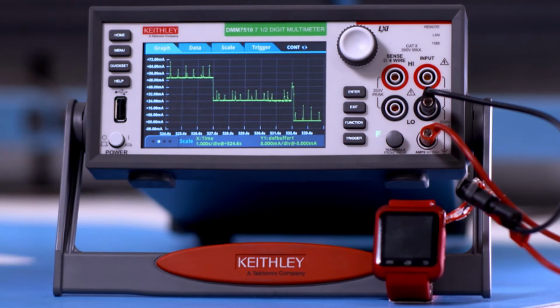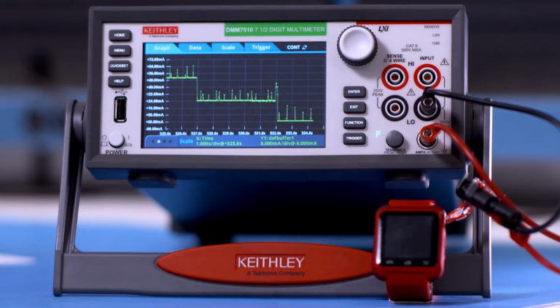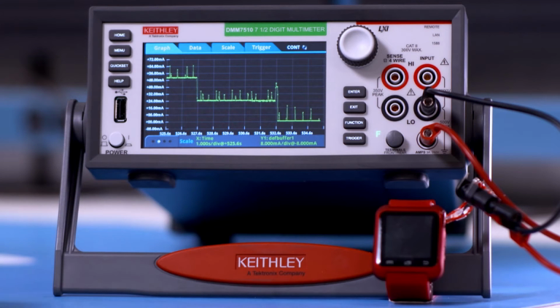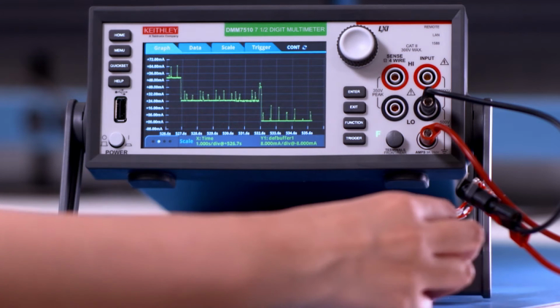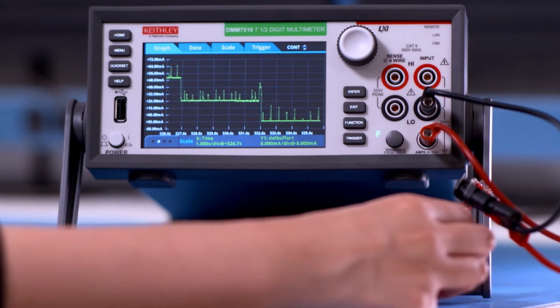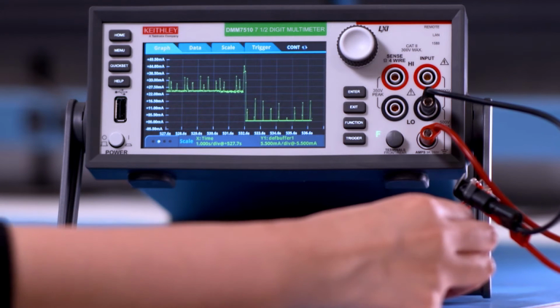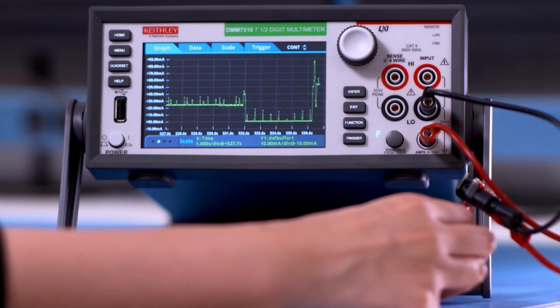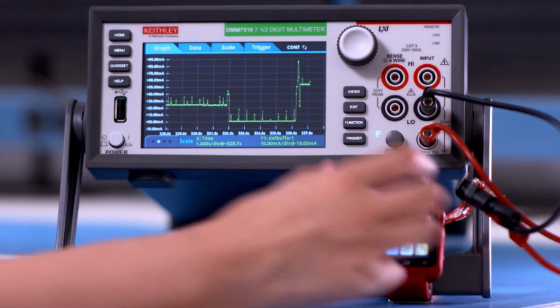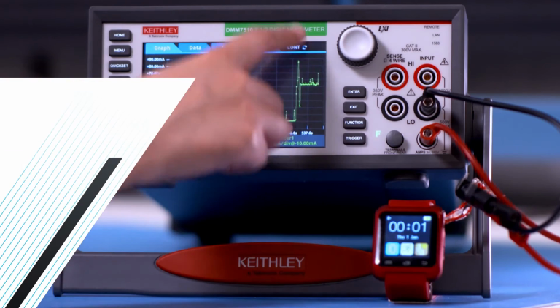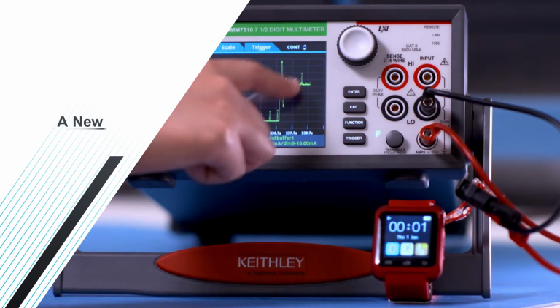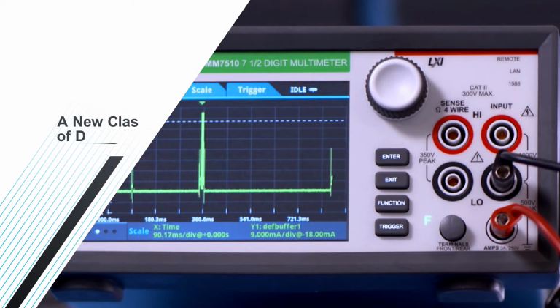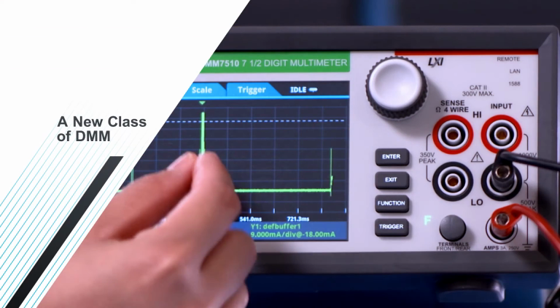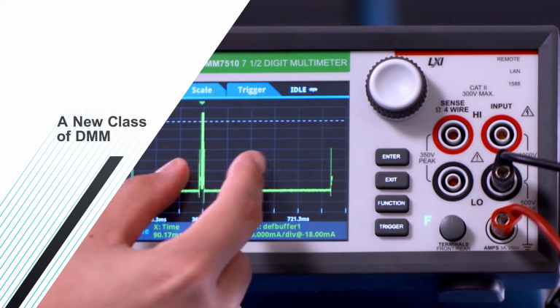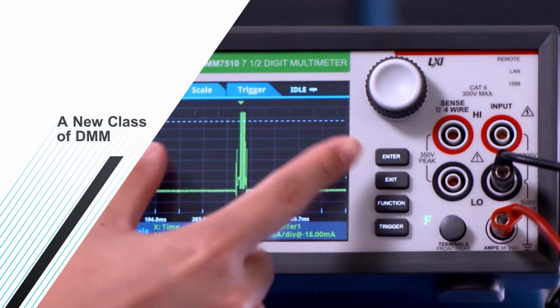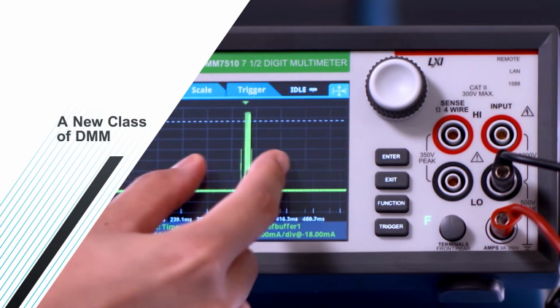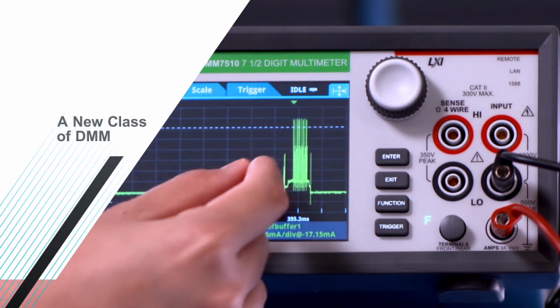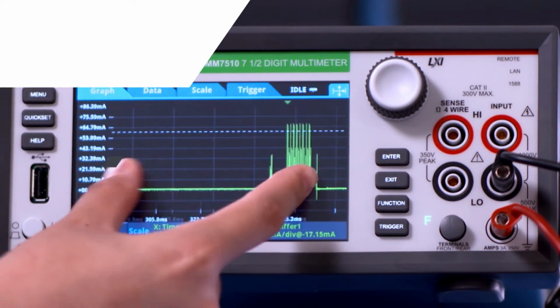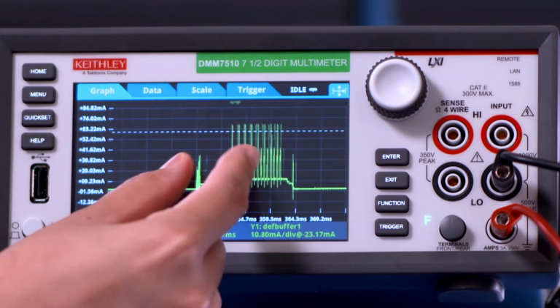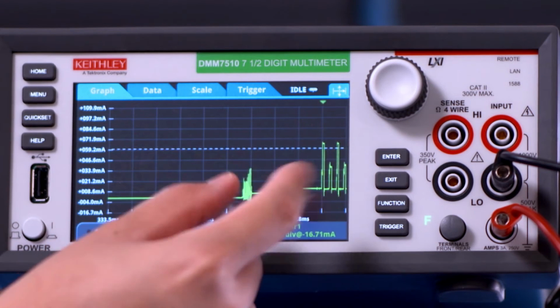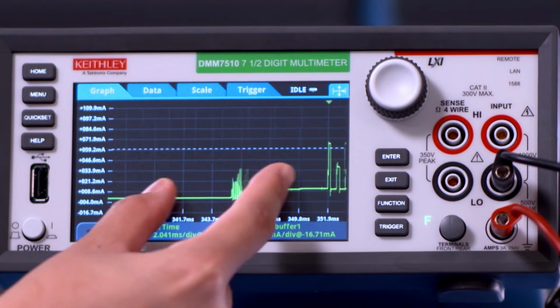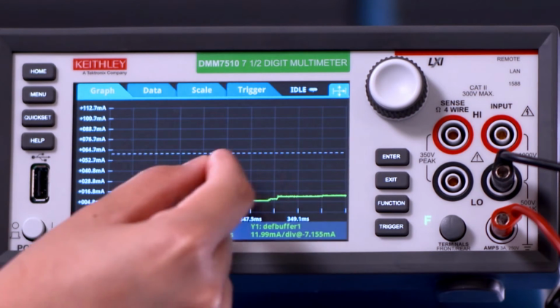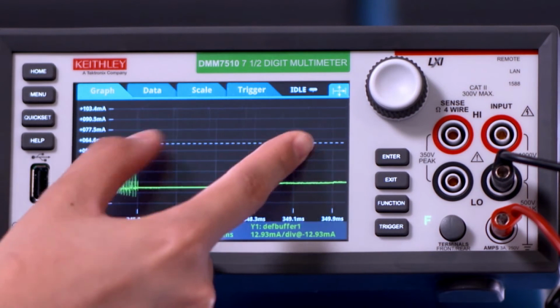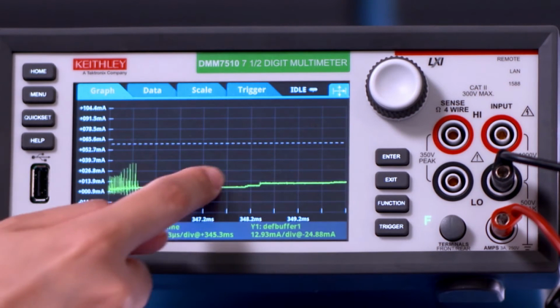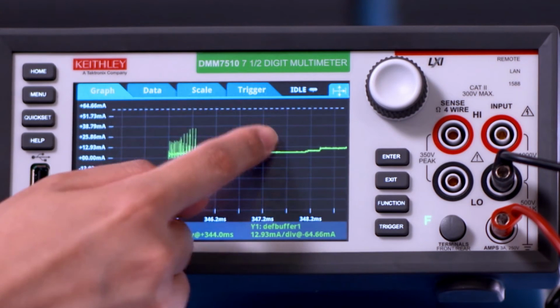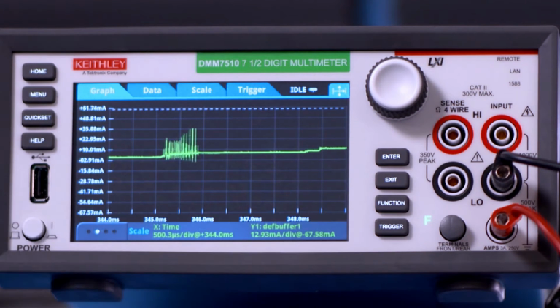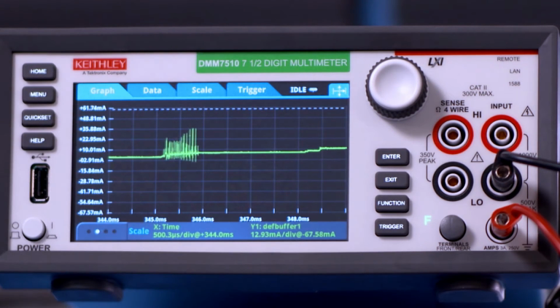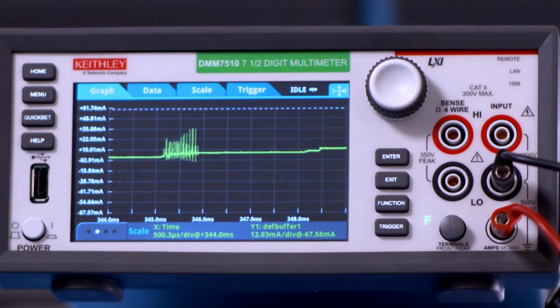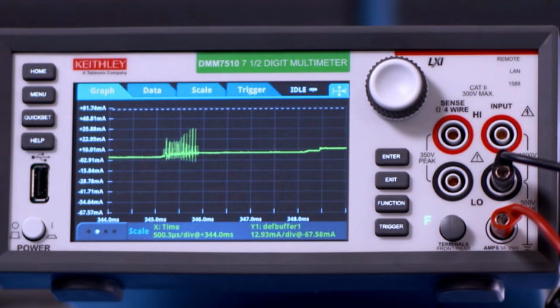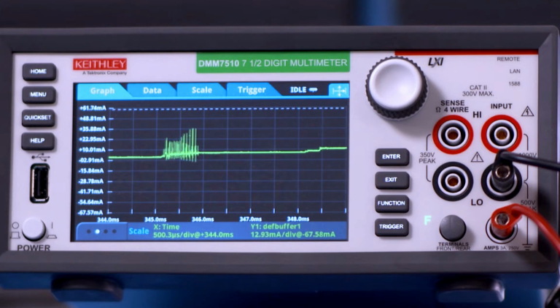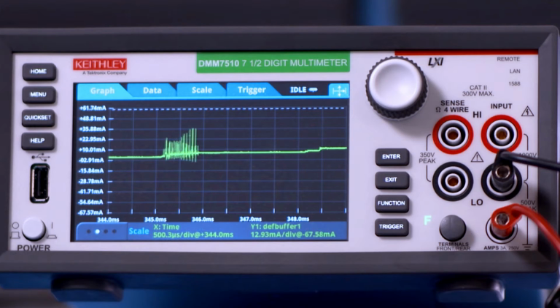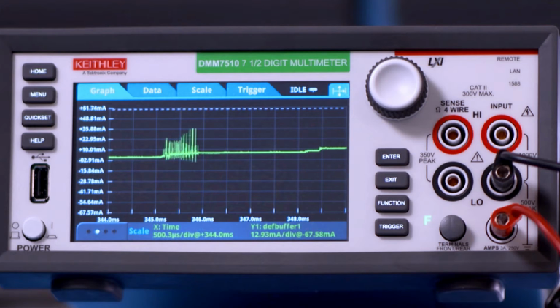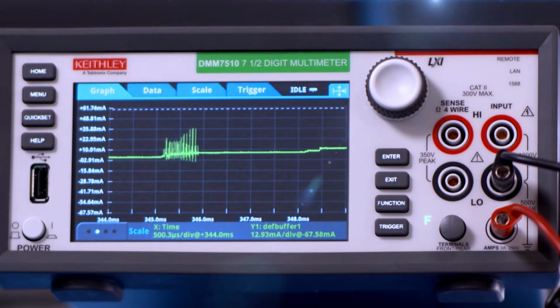An industry-first, our graphical sampling multimeter creates an entirely new class of DMMs and goes beyond the numbers to deliver high-resolution digitizing, a precision multimeter, and an intuitive graphical touchscreen interface for deeper insight into your applications.